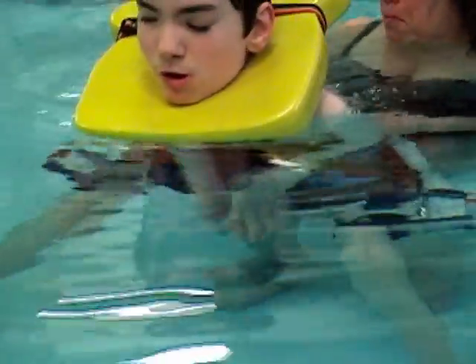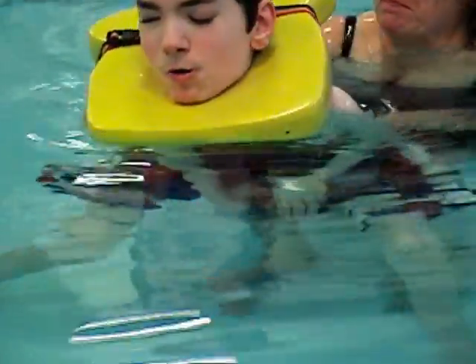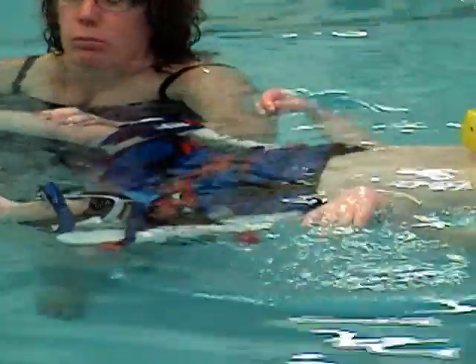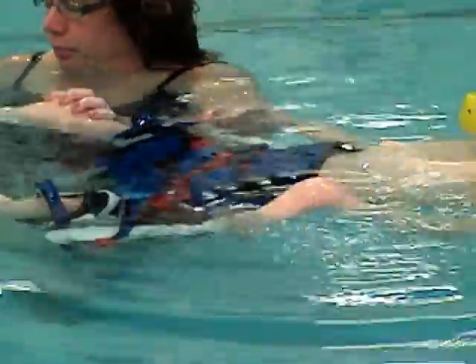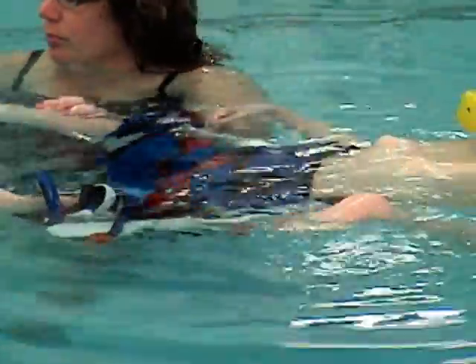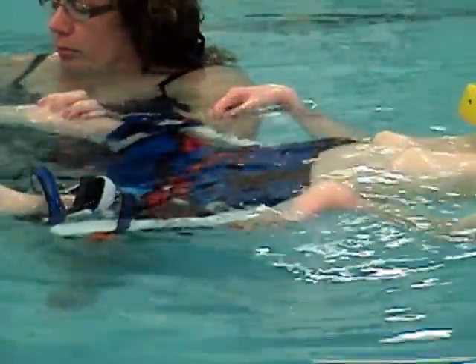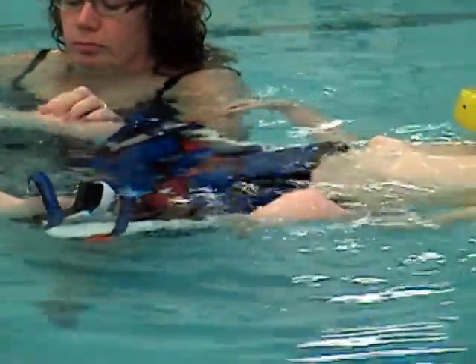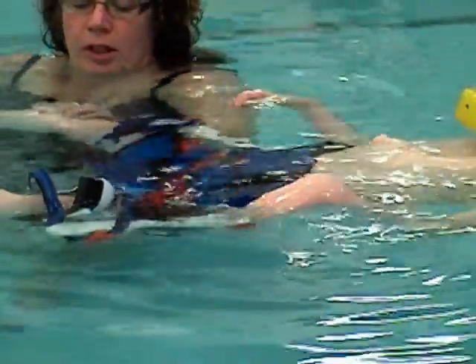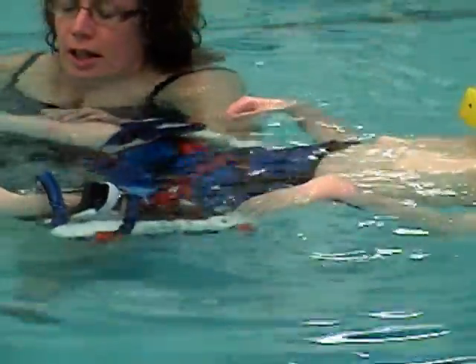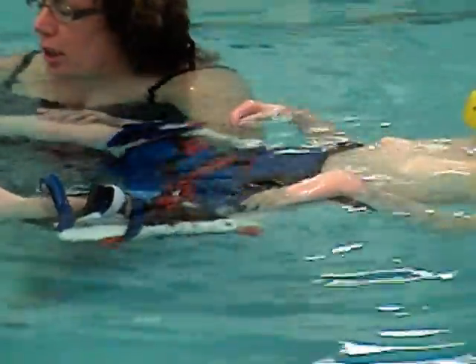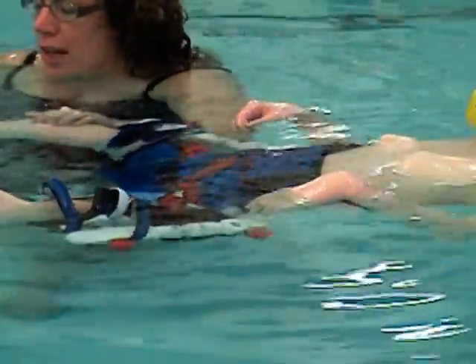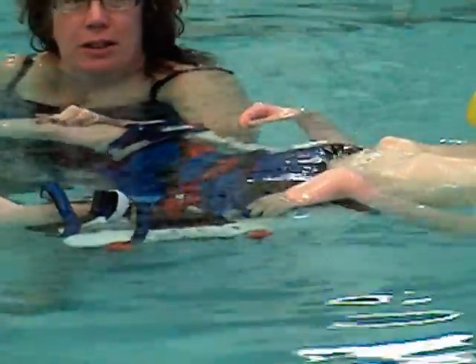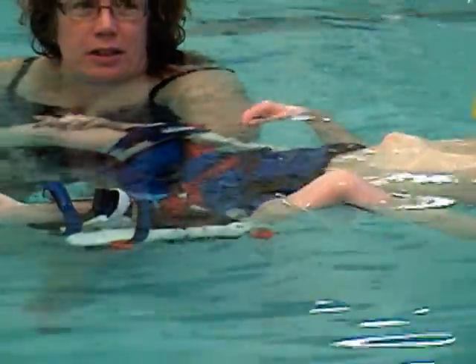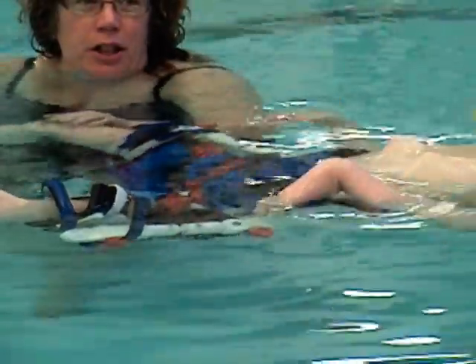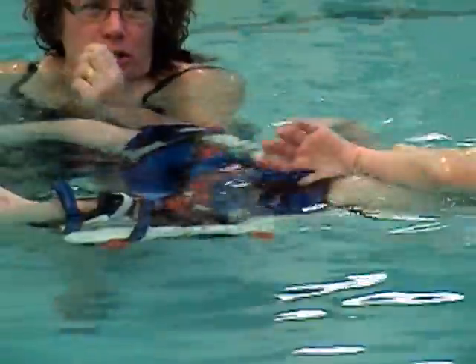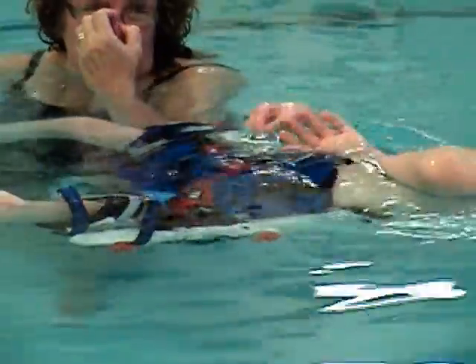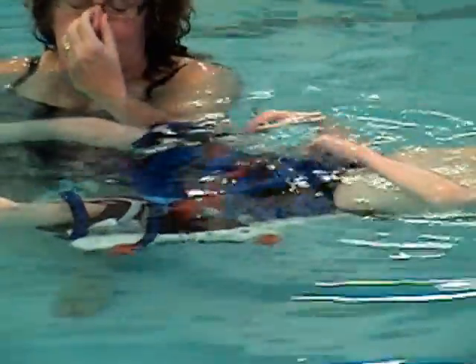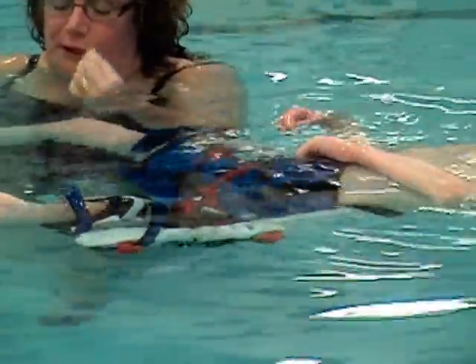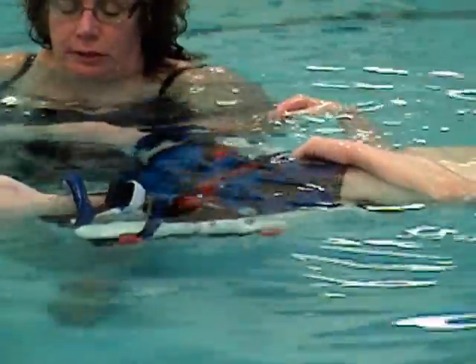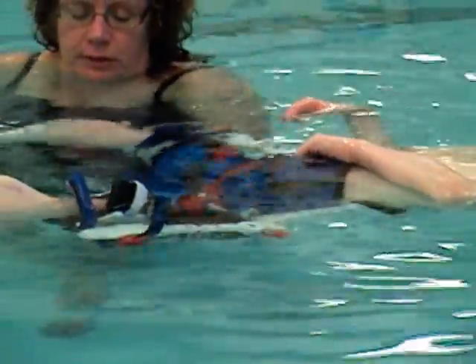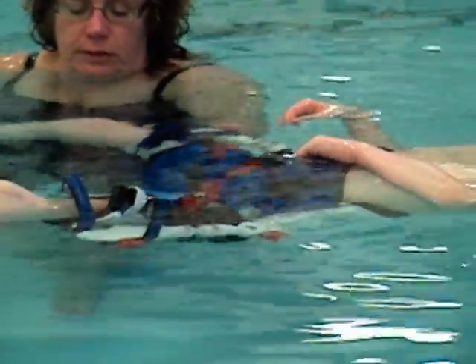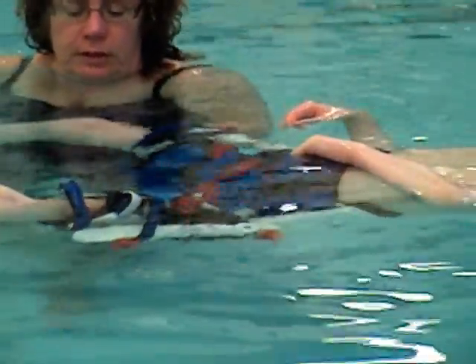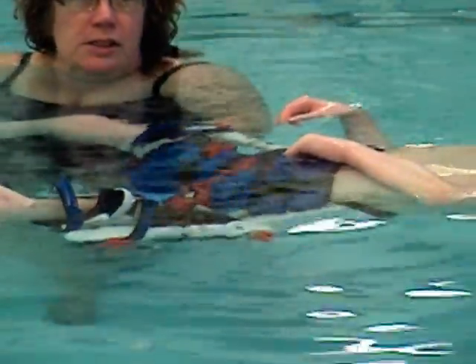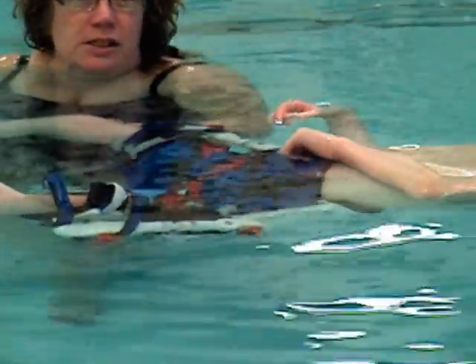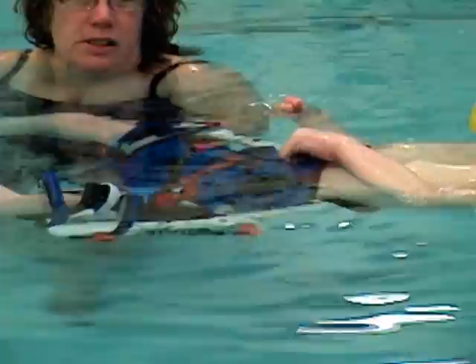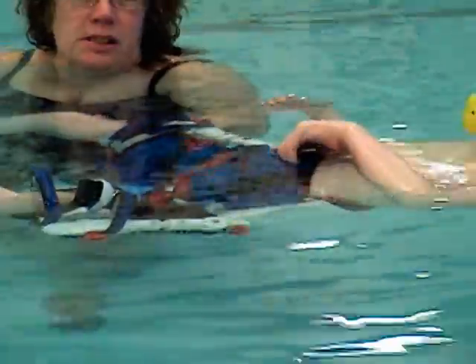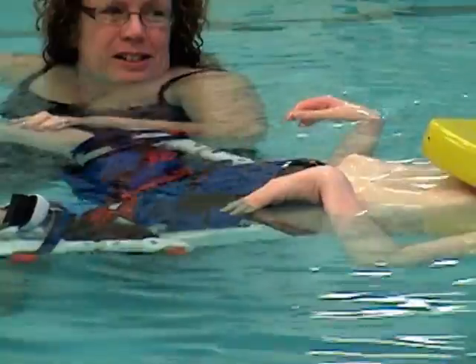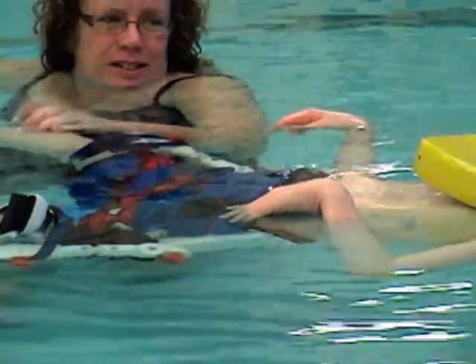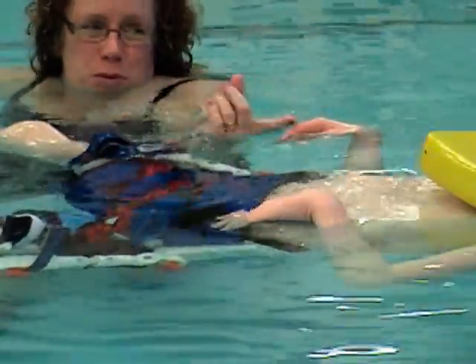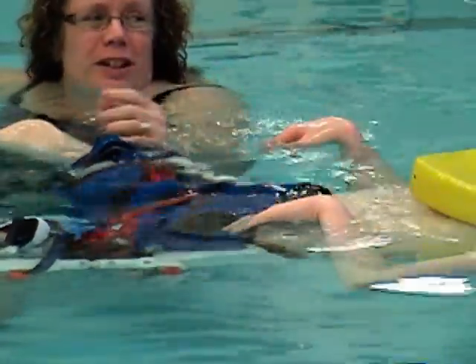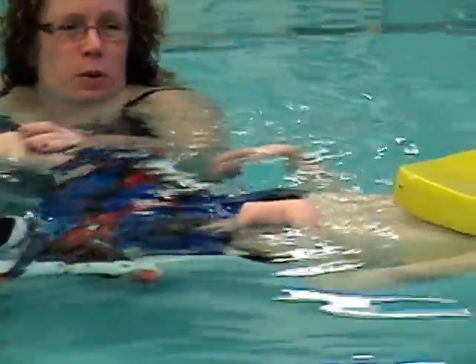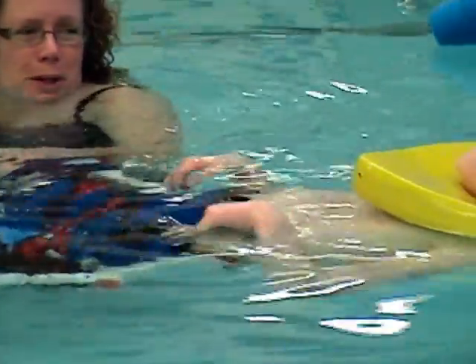In this scene, Nancy is able to control him very well without maximal assist, as he previously needed with his aquatic therapy. As you can see, she is able to focus on specific joints and movement while Justin is free to float in the water on his own.